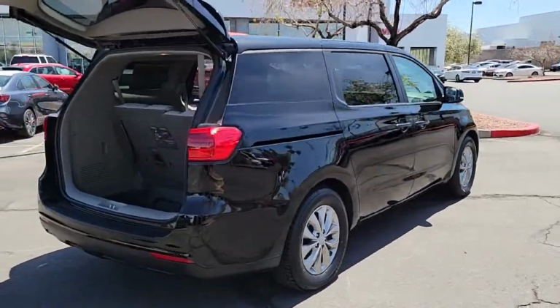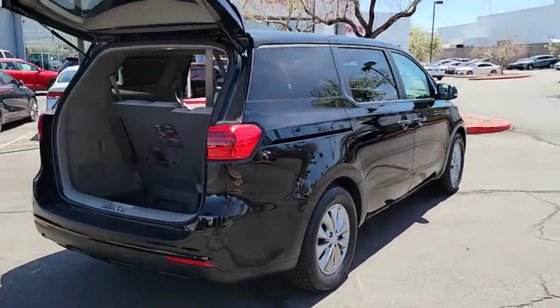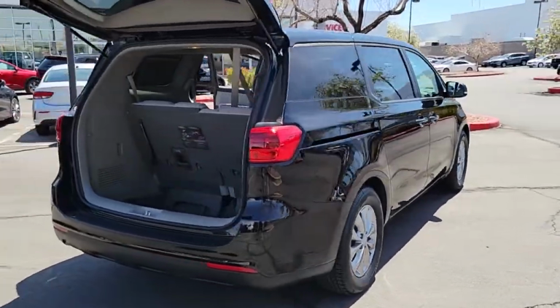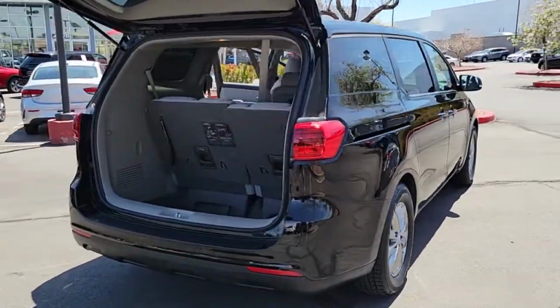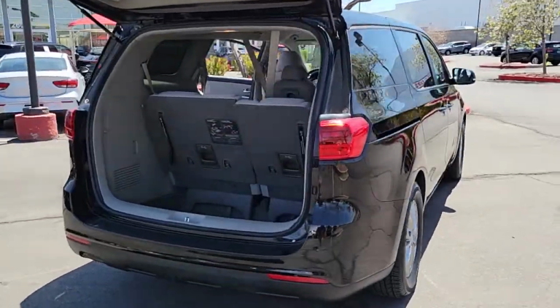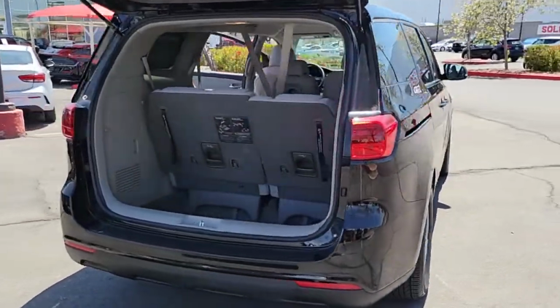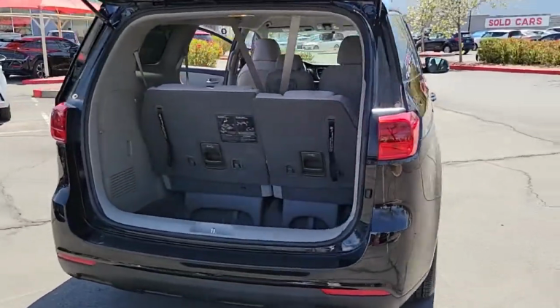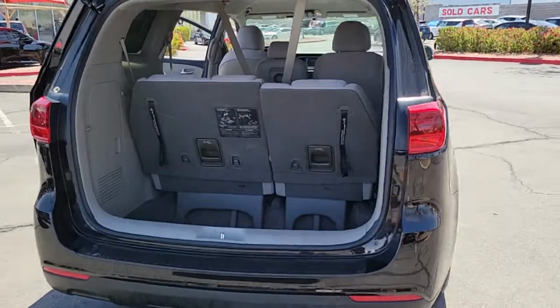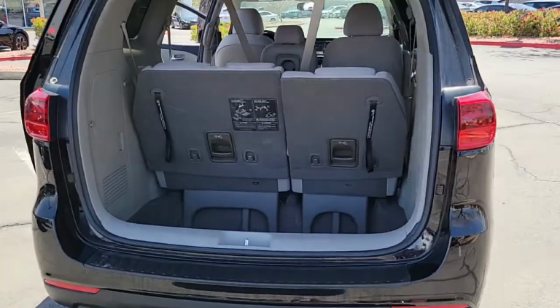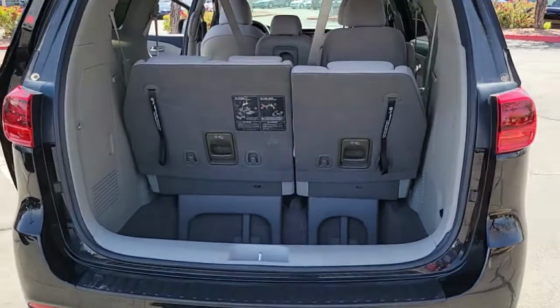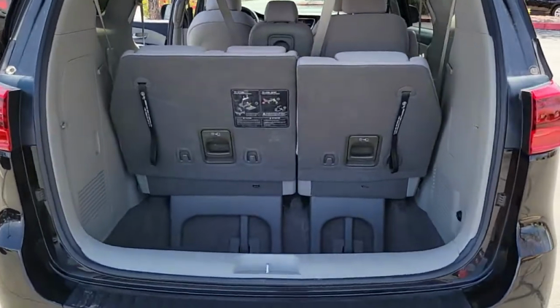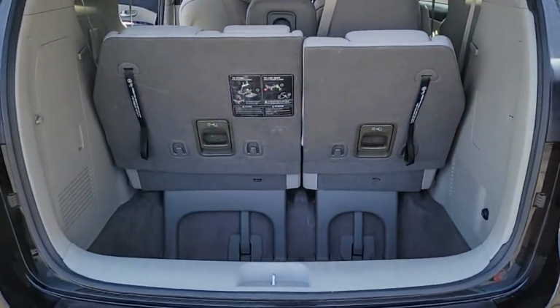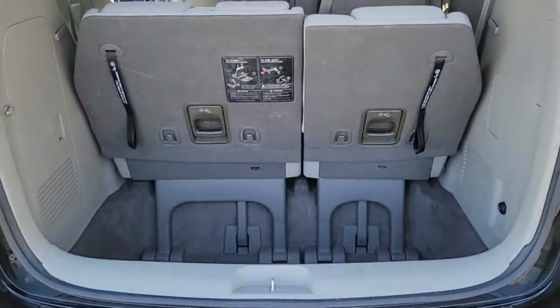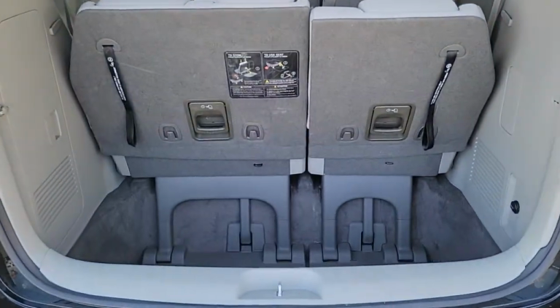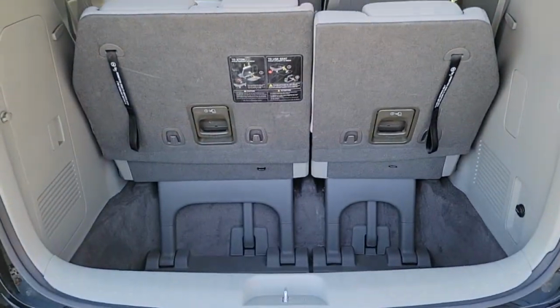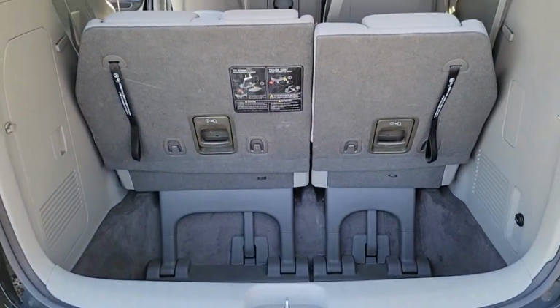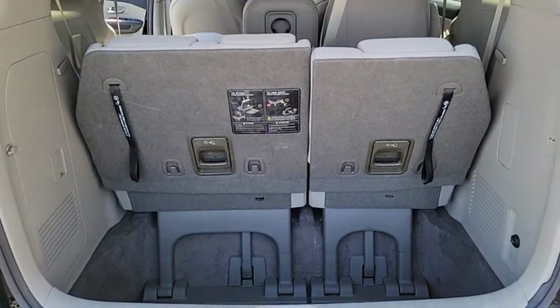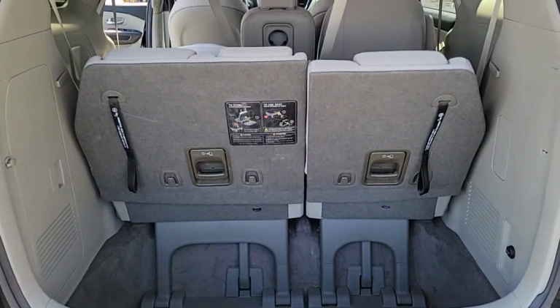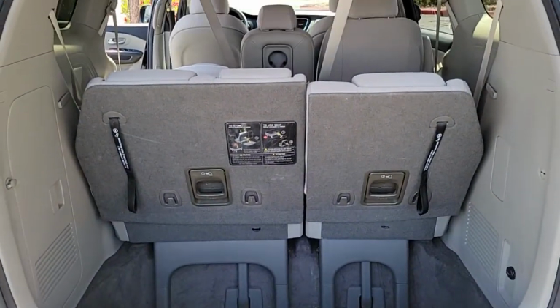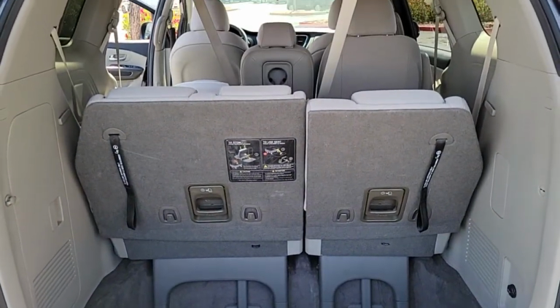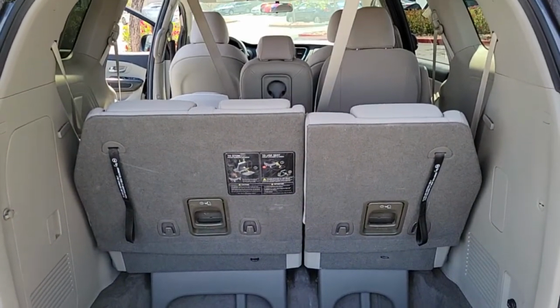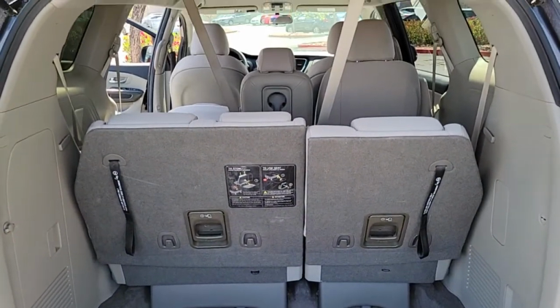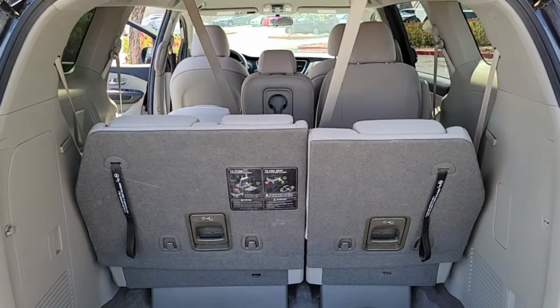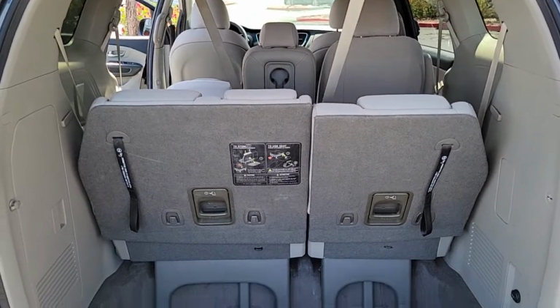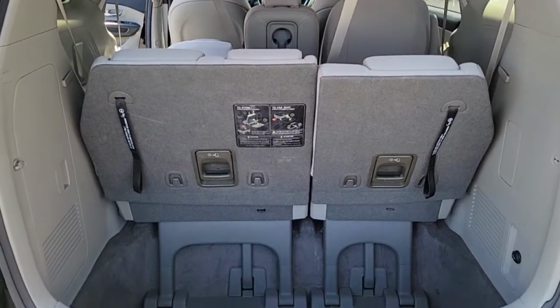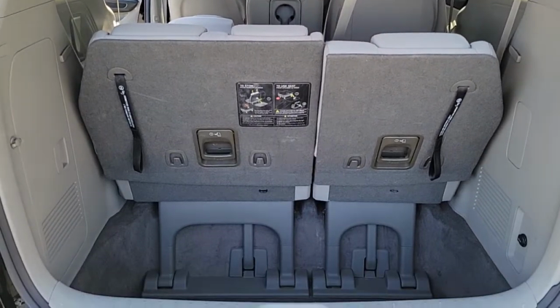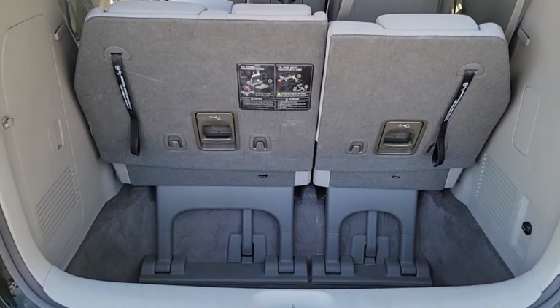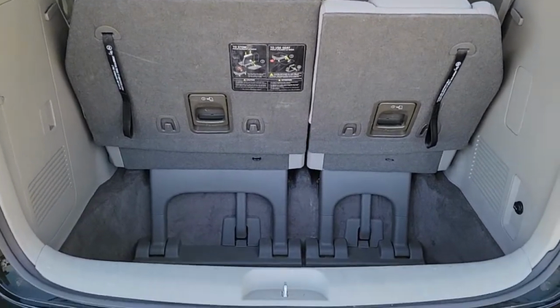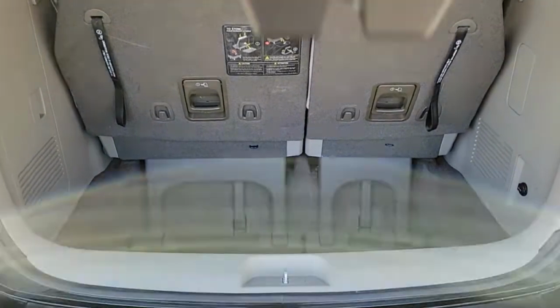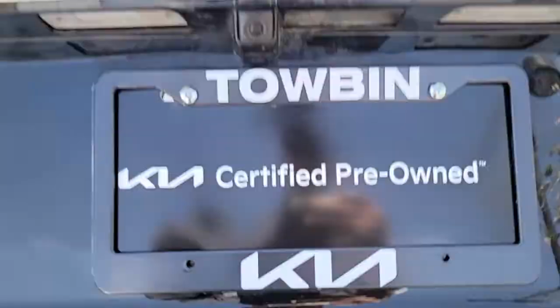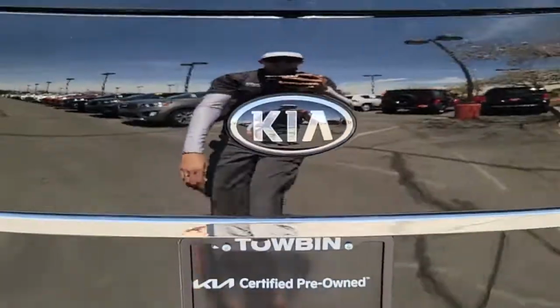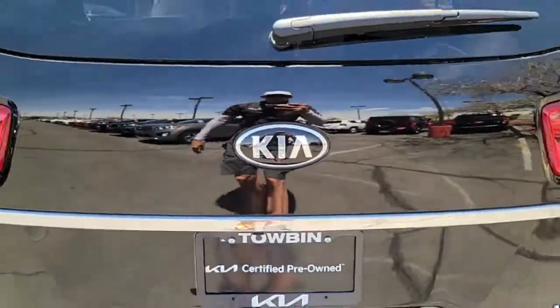This smooth-riding modern minivan offers advanced technology to protect your most precious cargo, while also providing plush seating, a host of passenger amenities, sleek styling, and nimble handling.